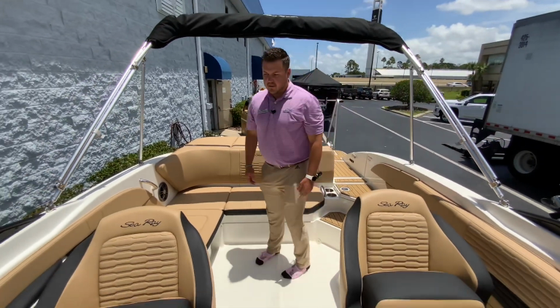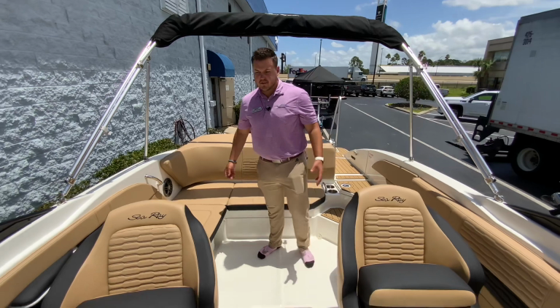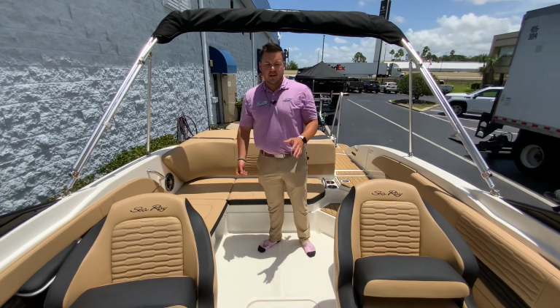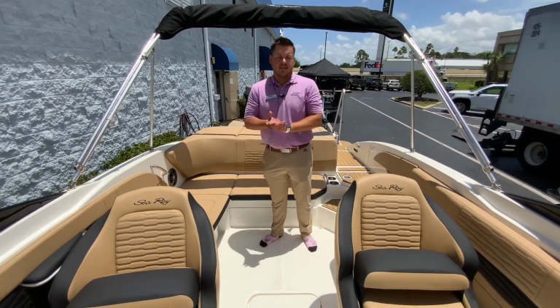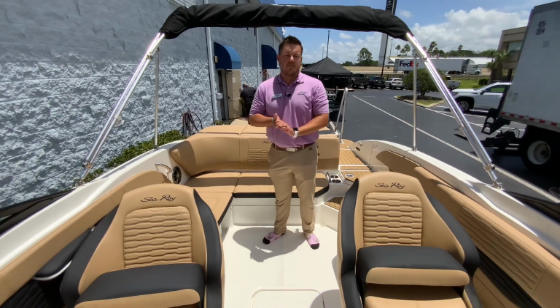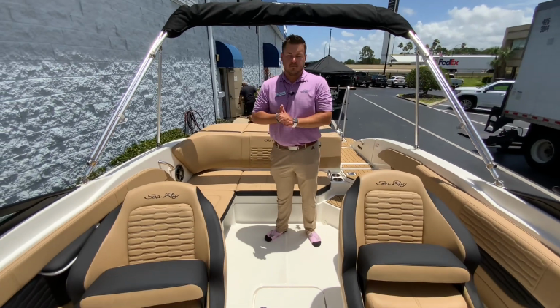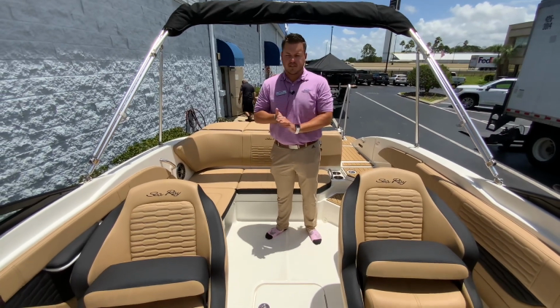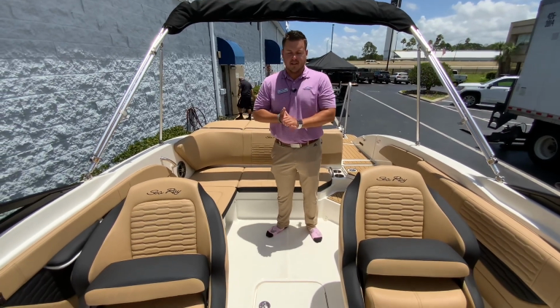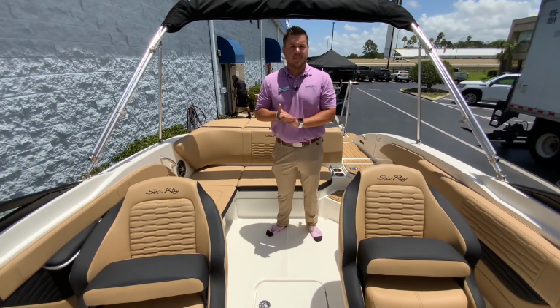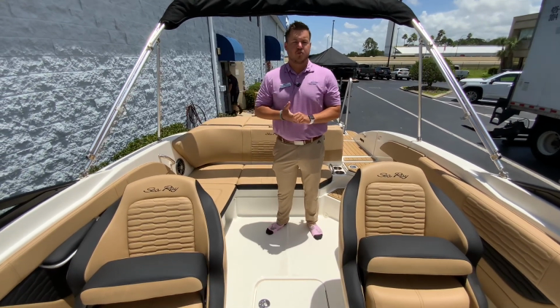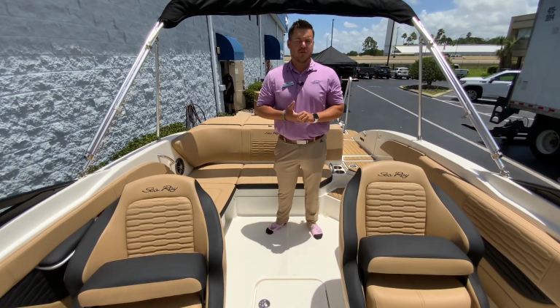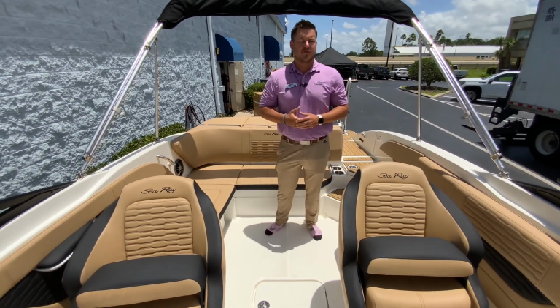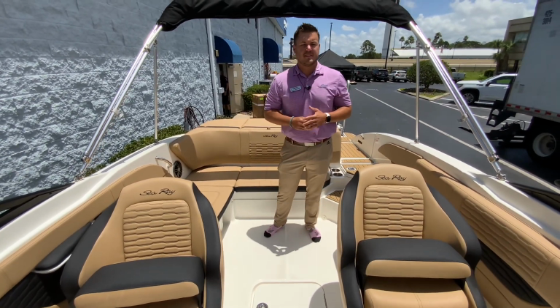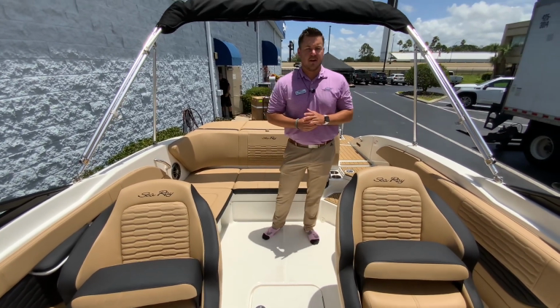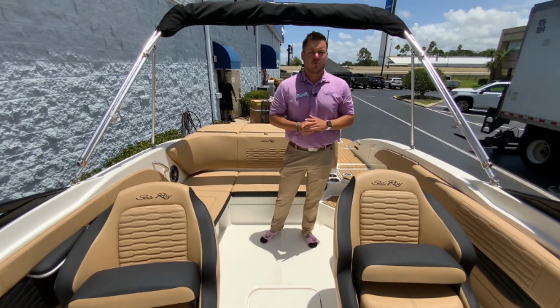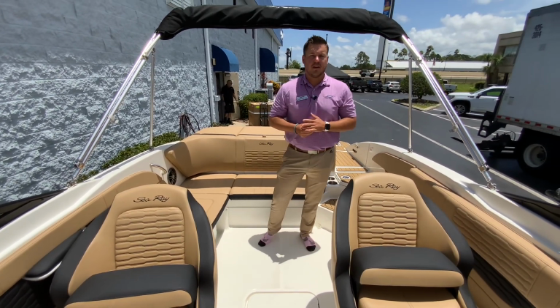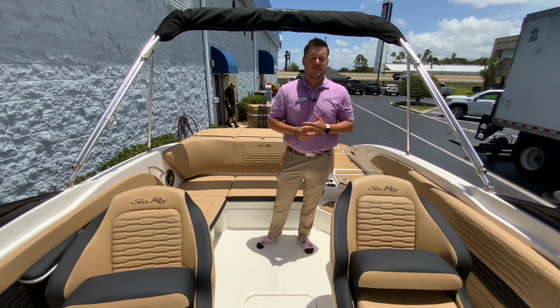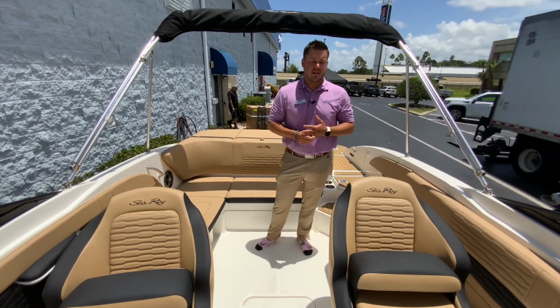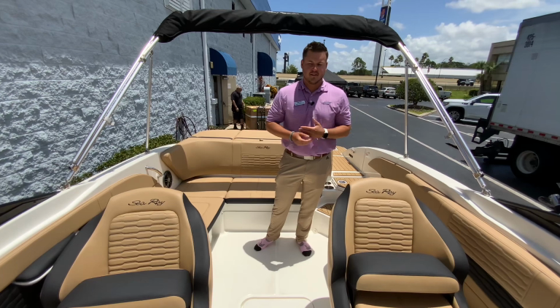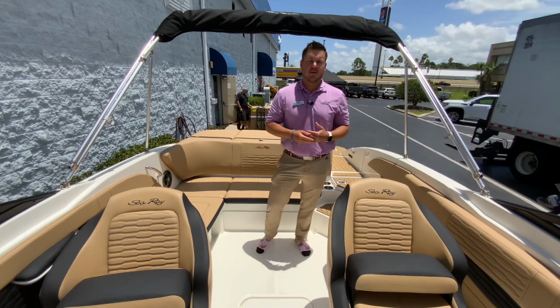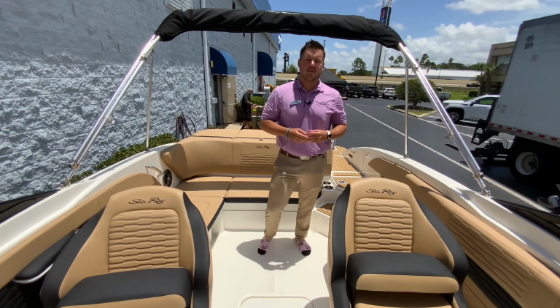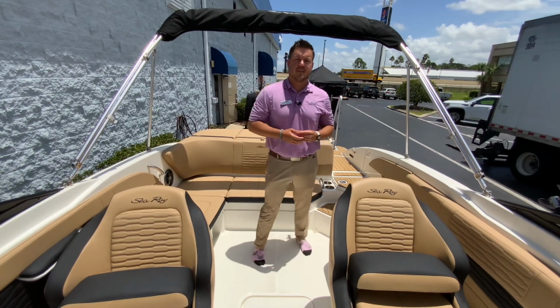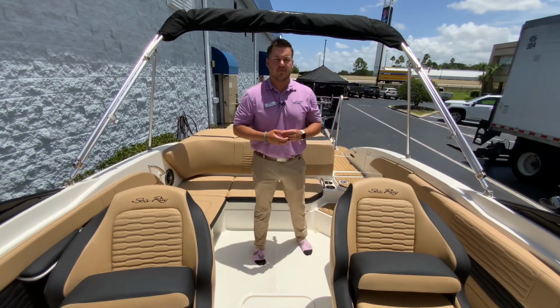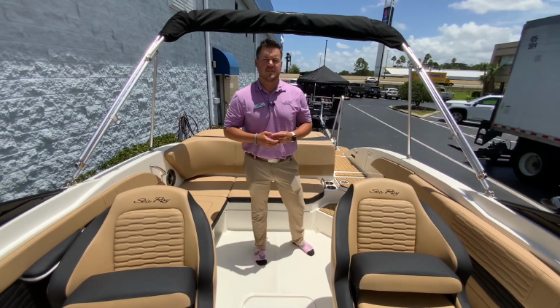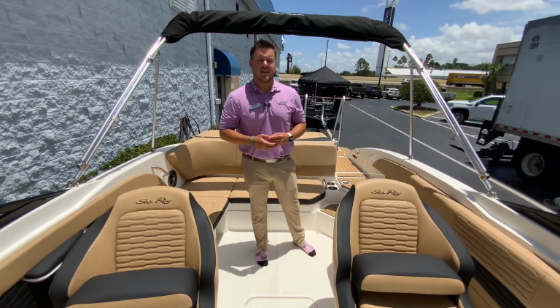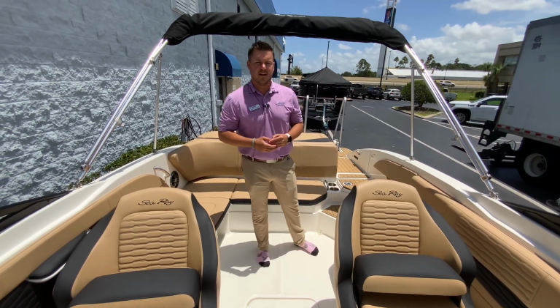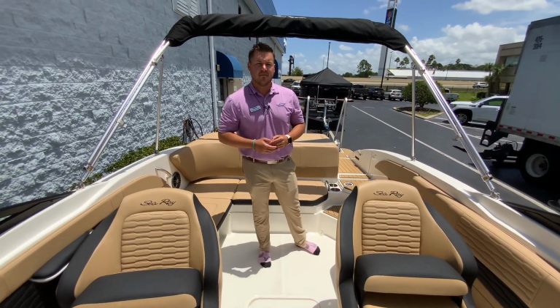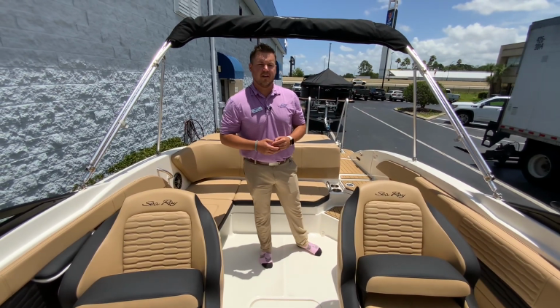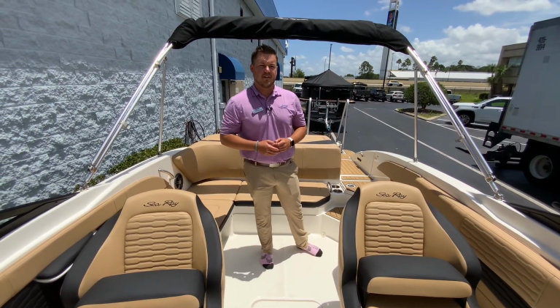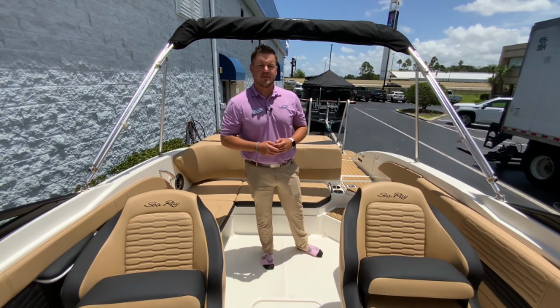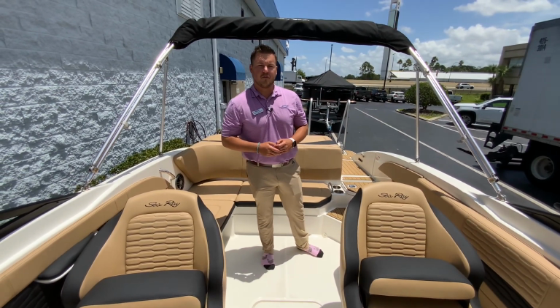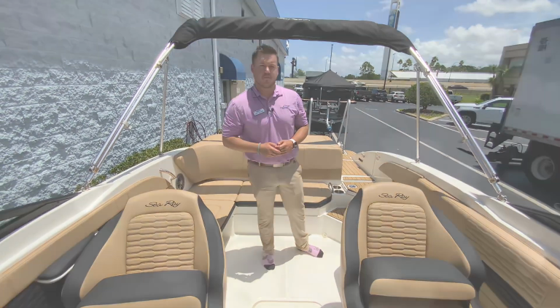This has been a look at the 2023 Sea Ray 21 SPX. Give me a call — my name is Daniel, 407-590-0493. Thank you.